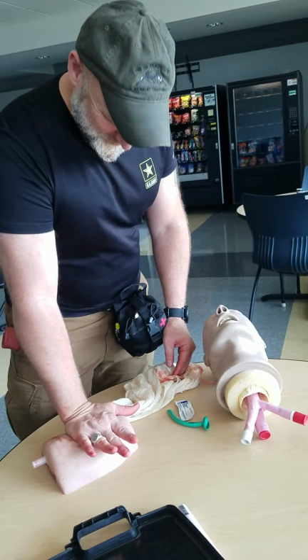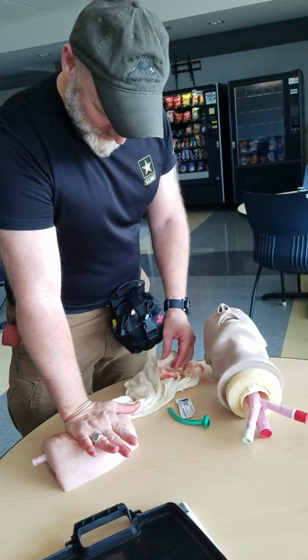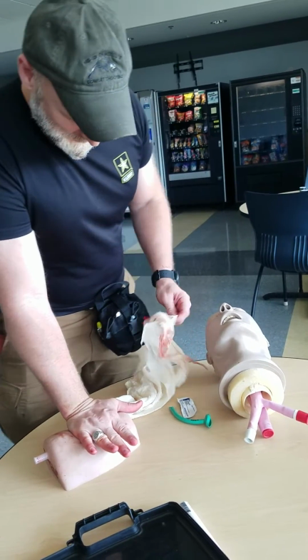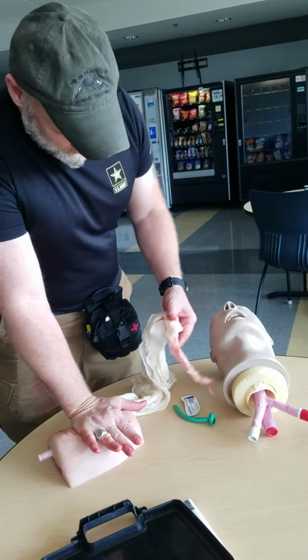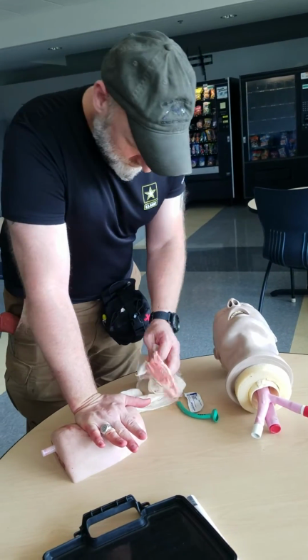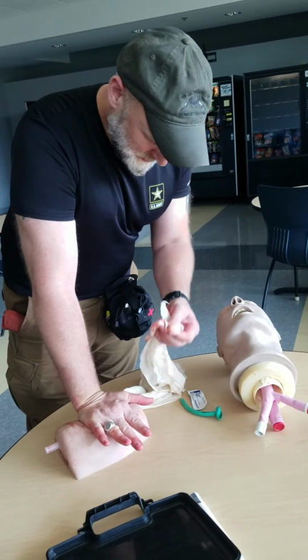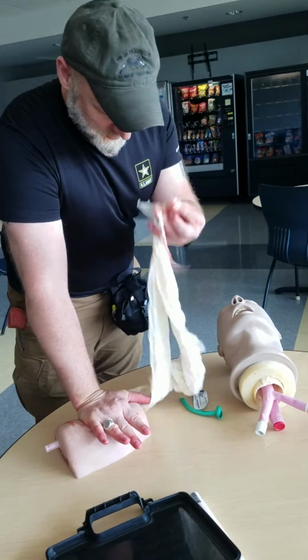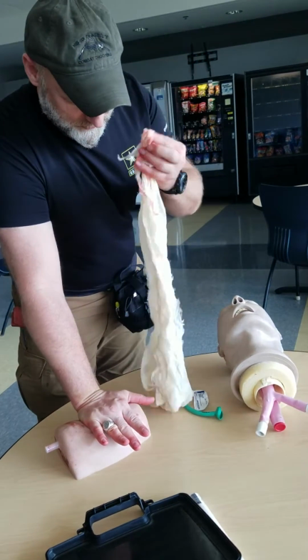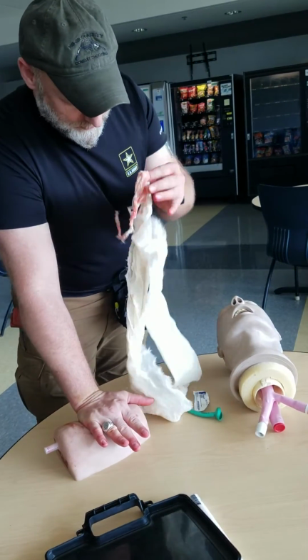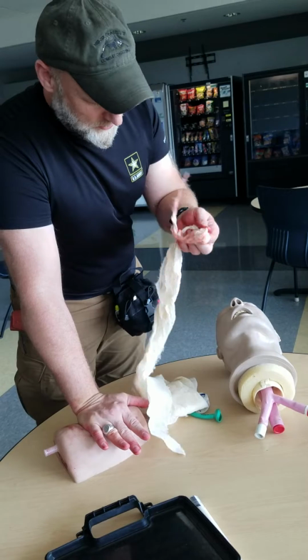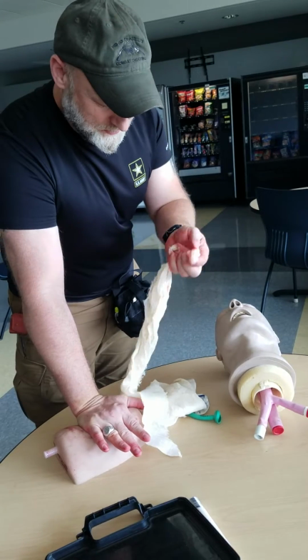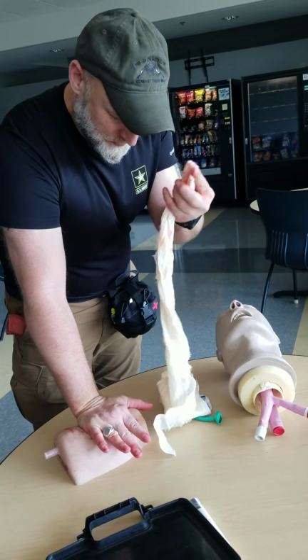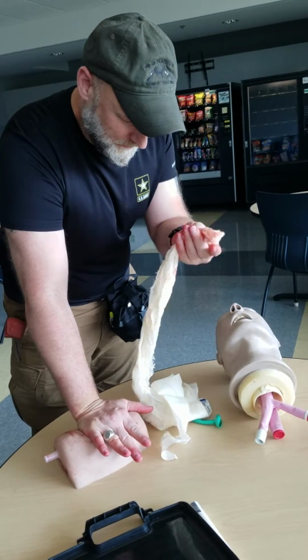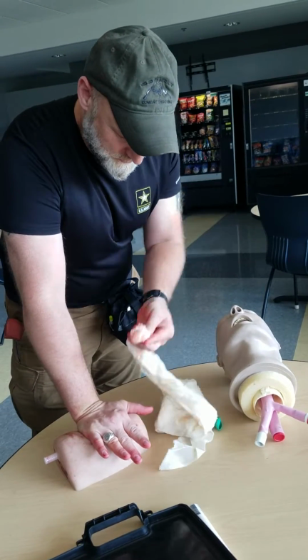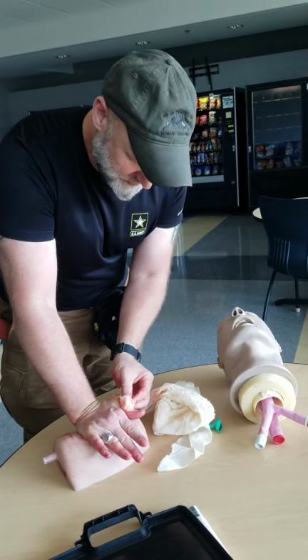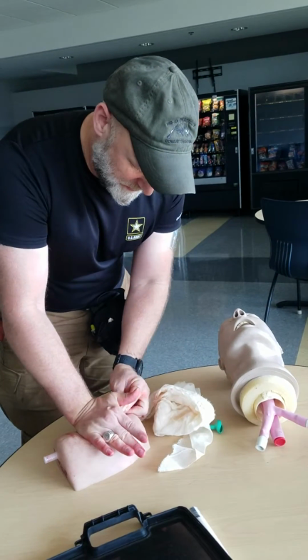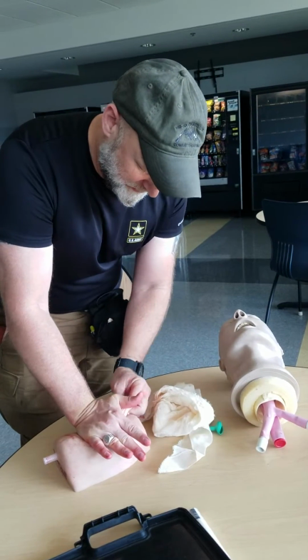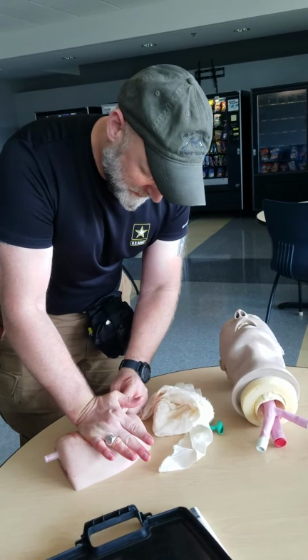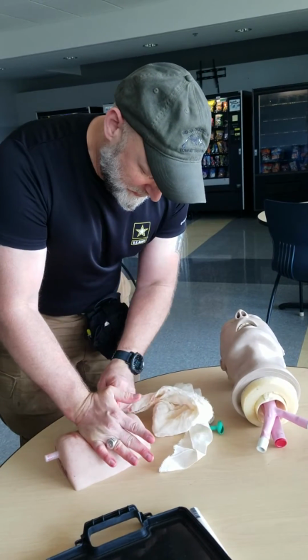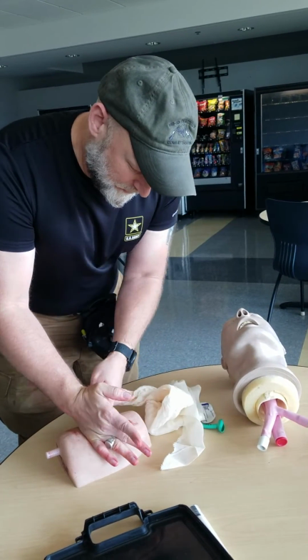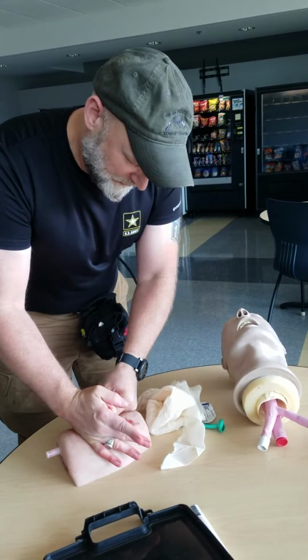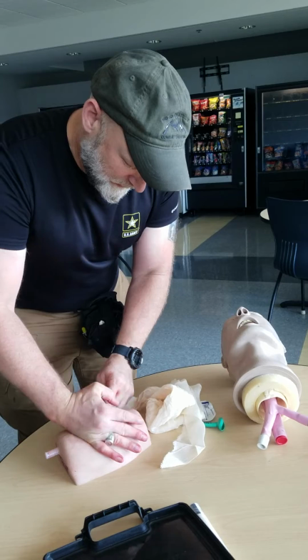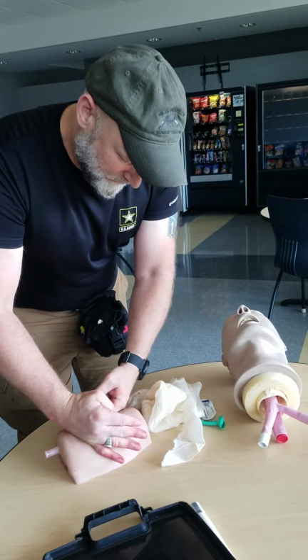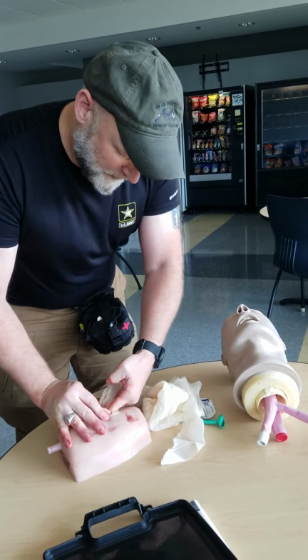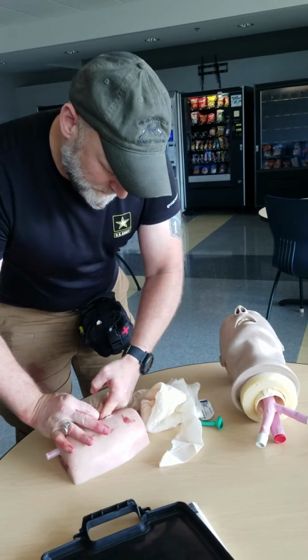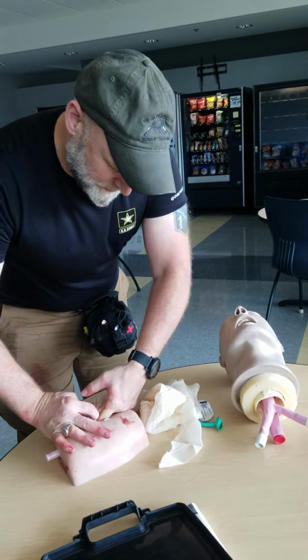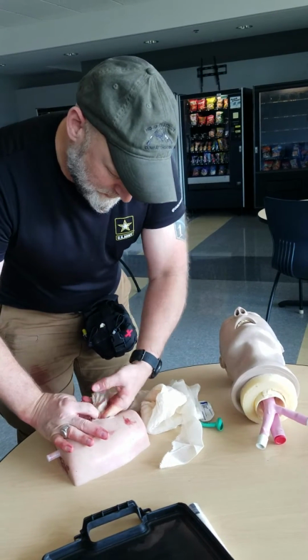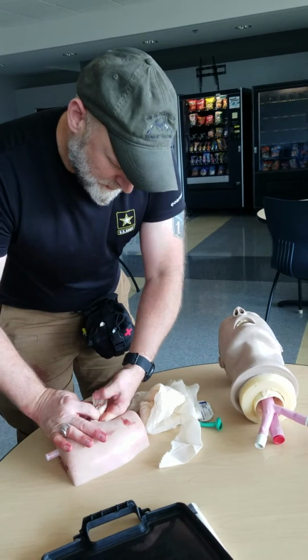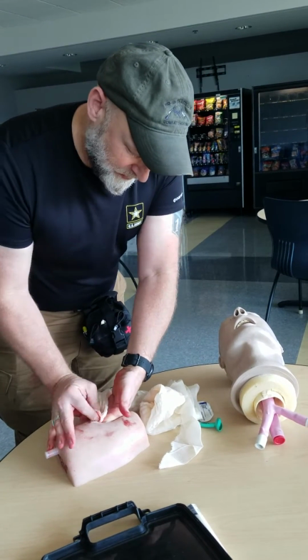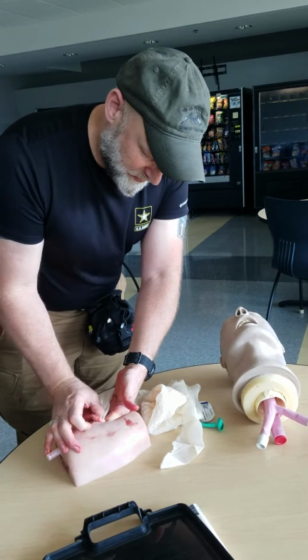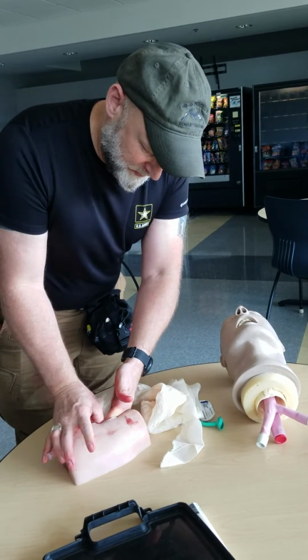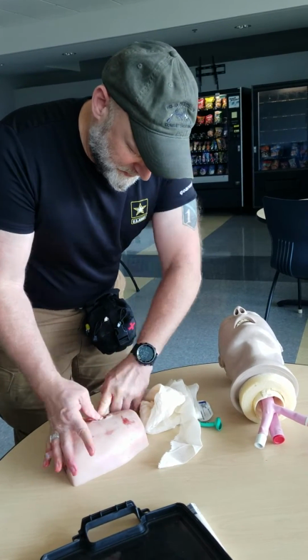I immediately applied pressure. I don't have any combat gauze, so I'm going to use what I have available — this bandana. I'm going to push my finger up towards the wound, towards the heart, and start pressing it in.